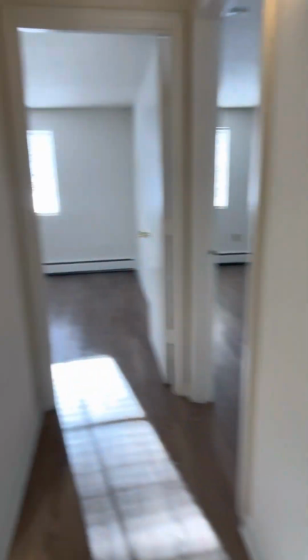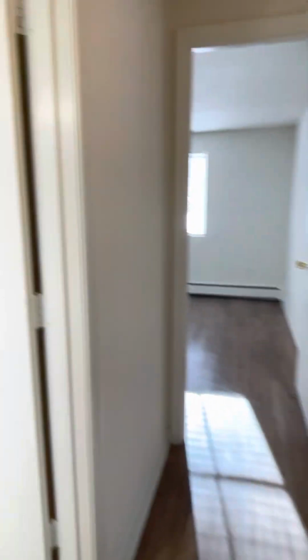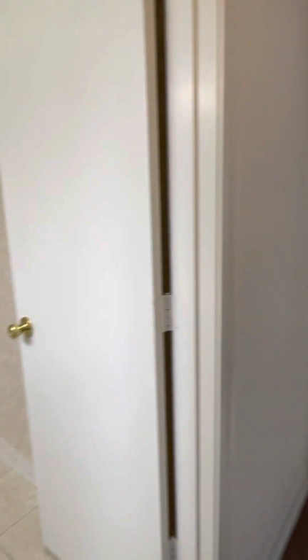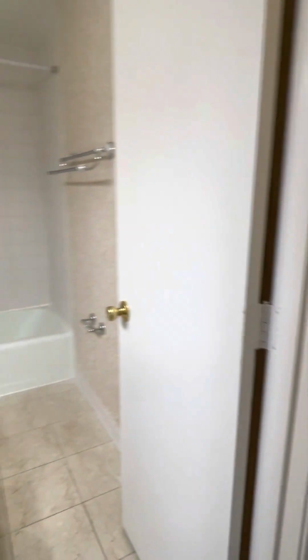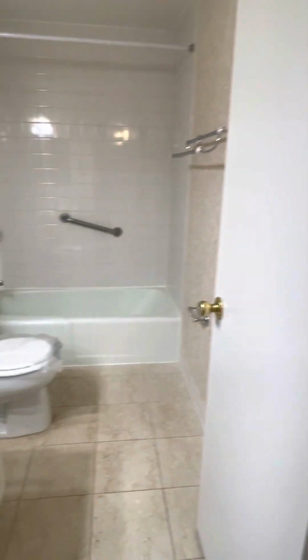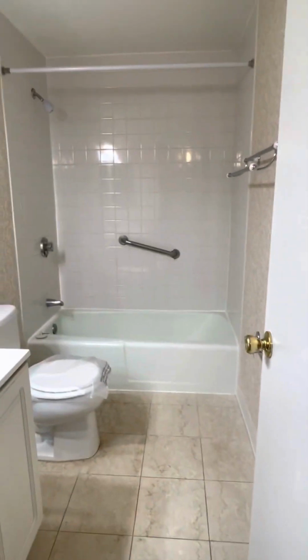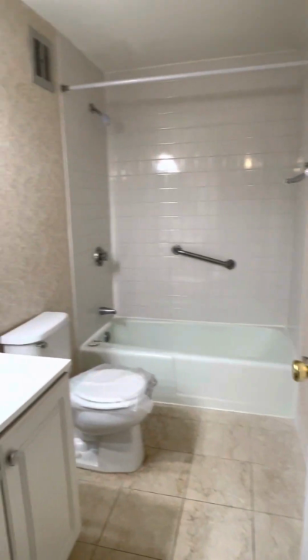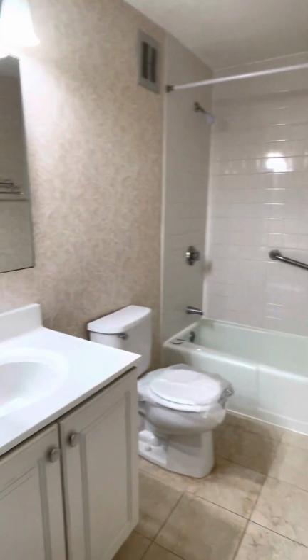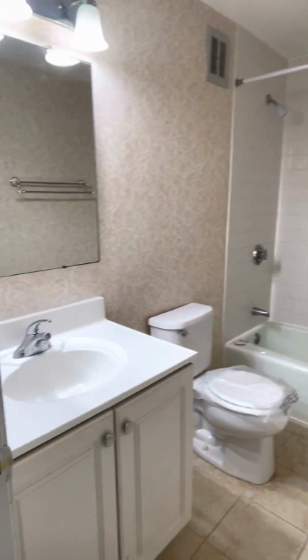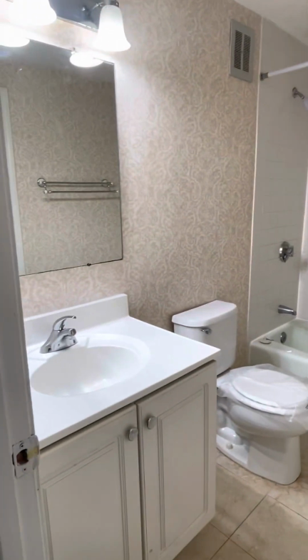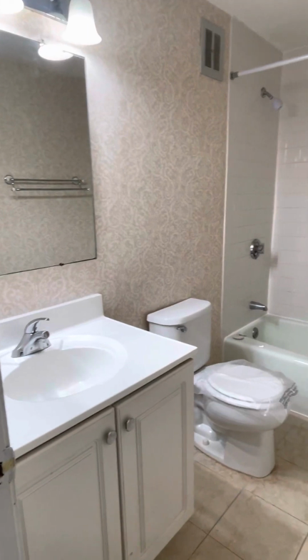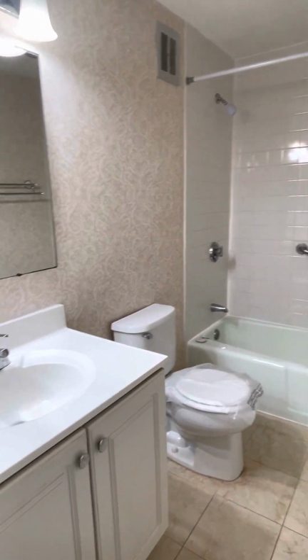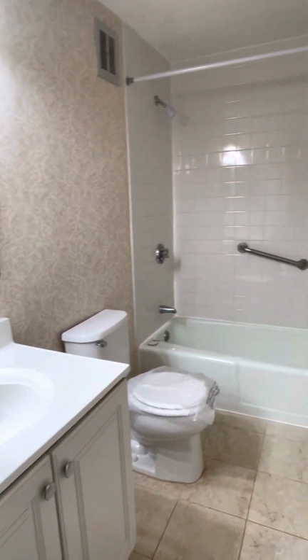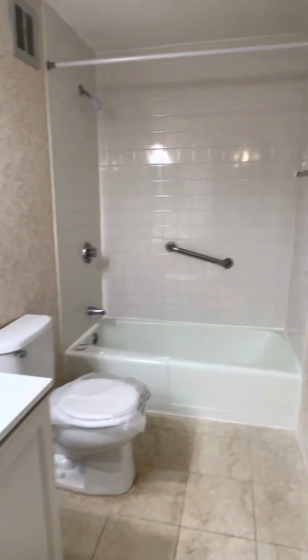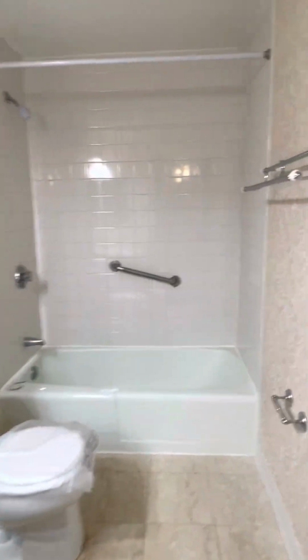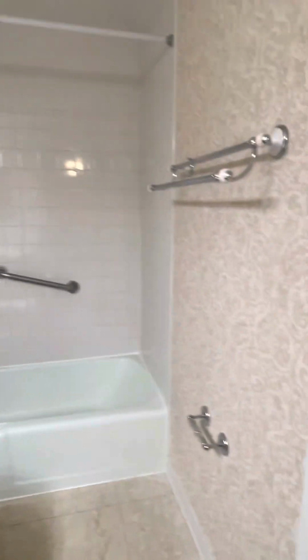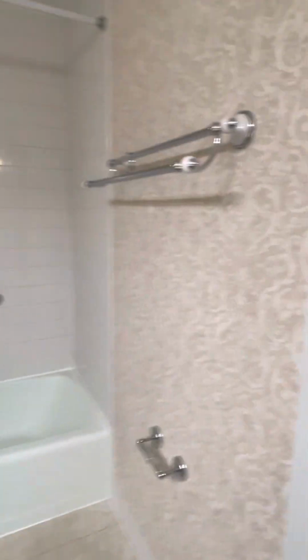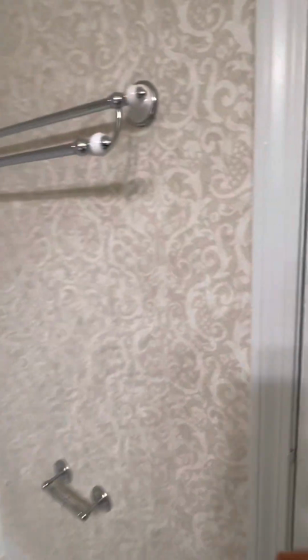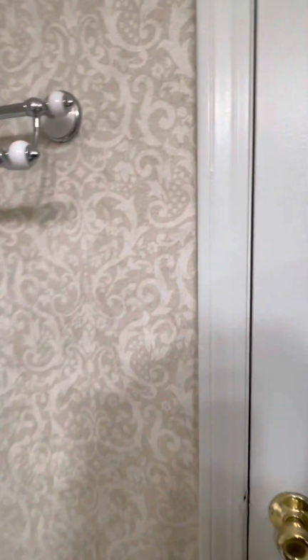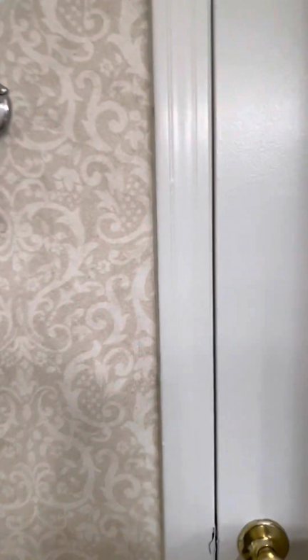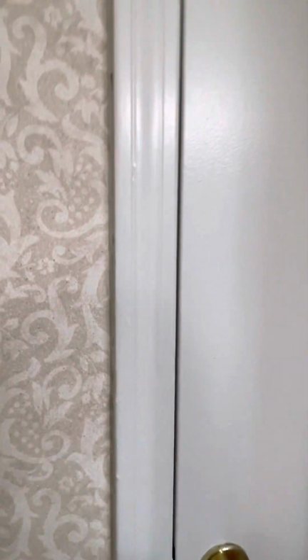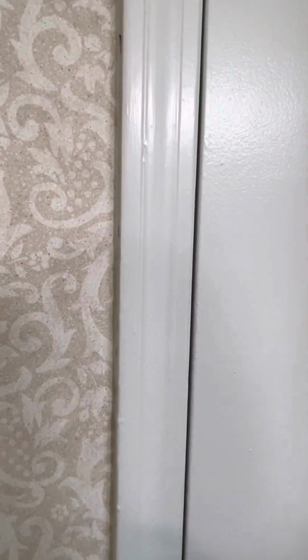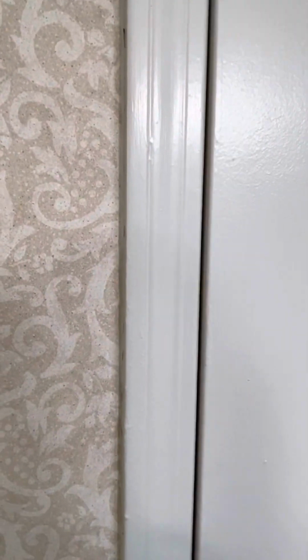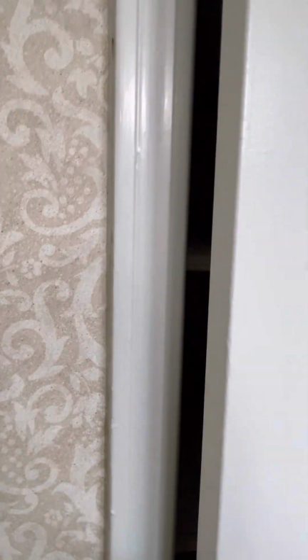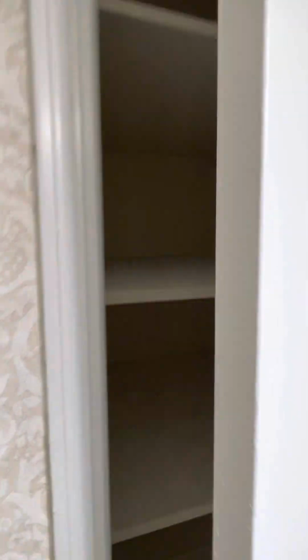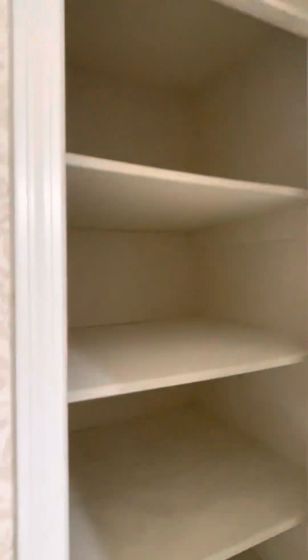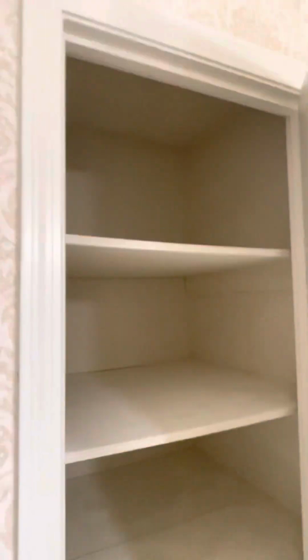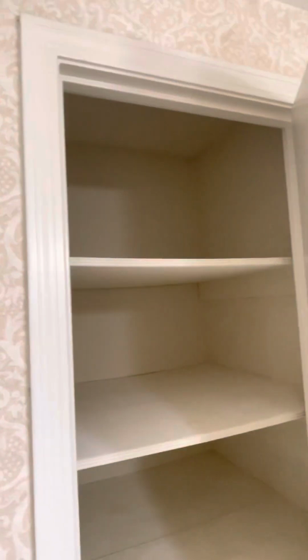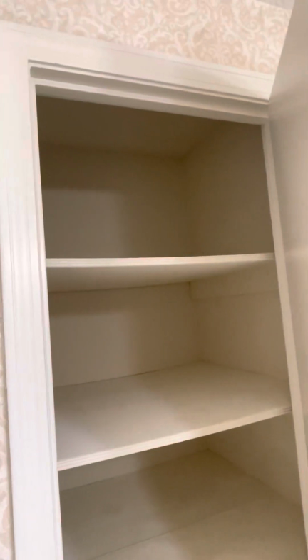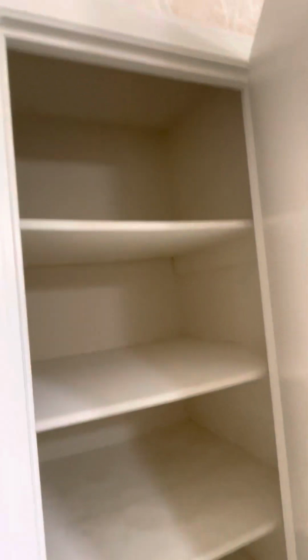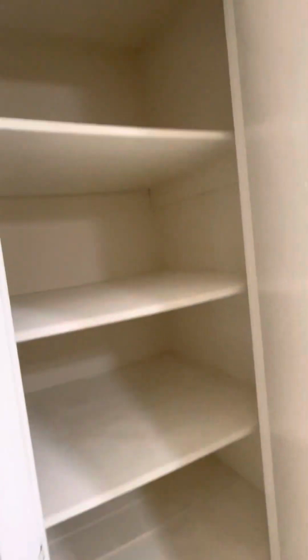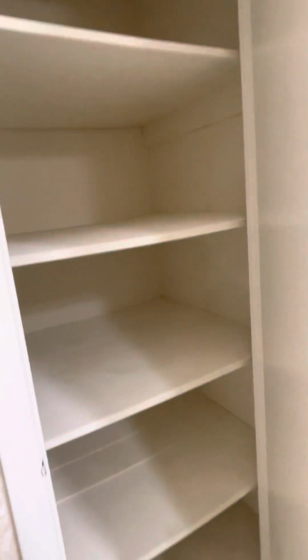And then the hall bathroom looks like this. And then behind the door, there is a deep linen closet.